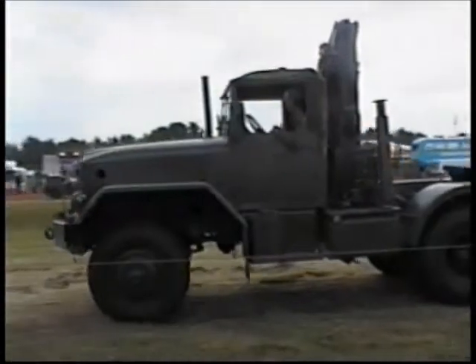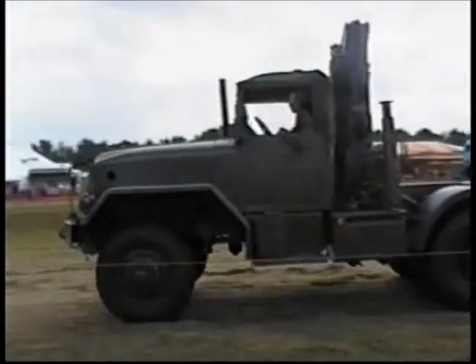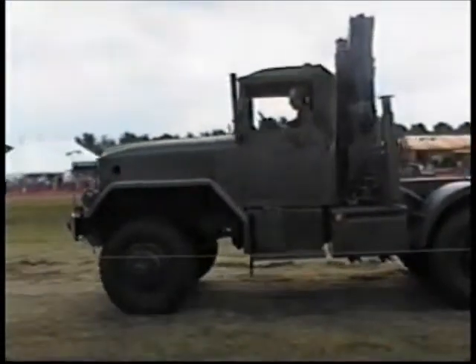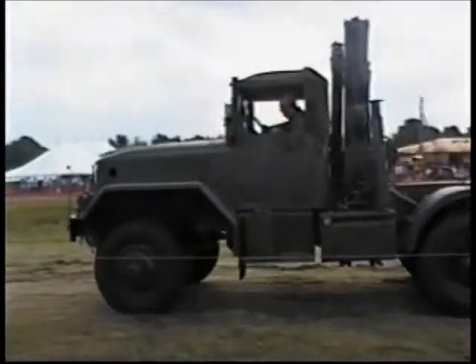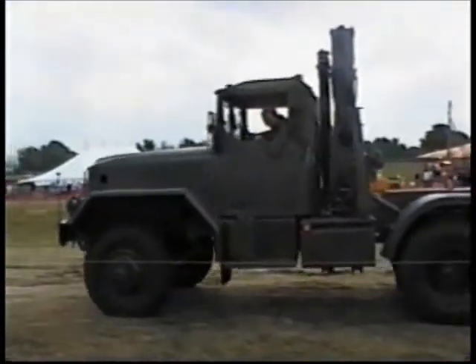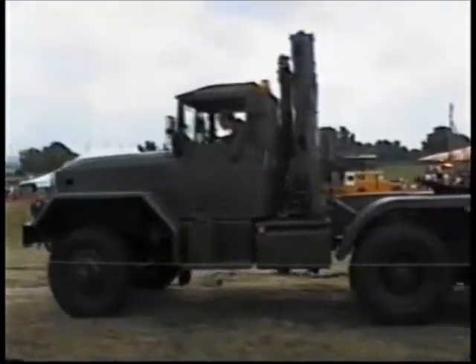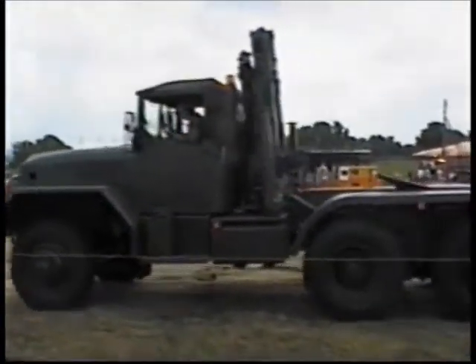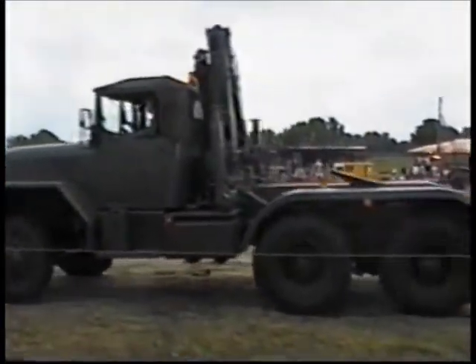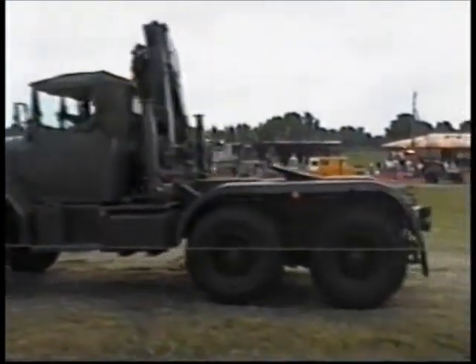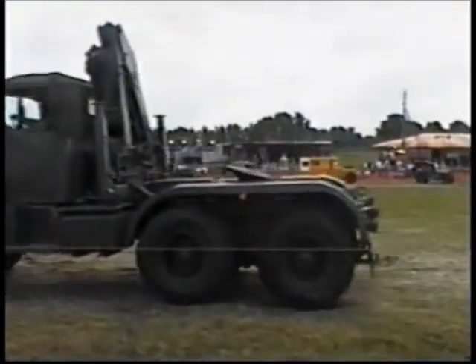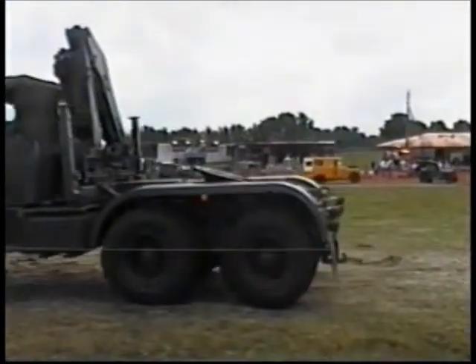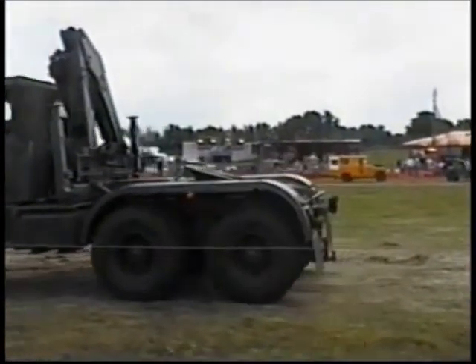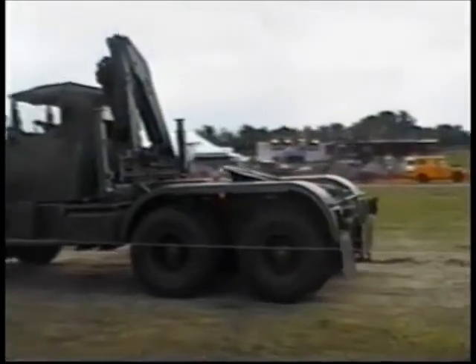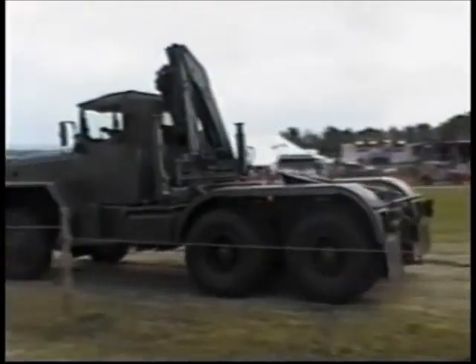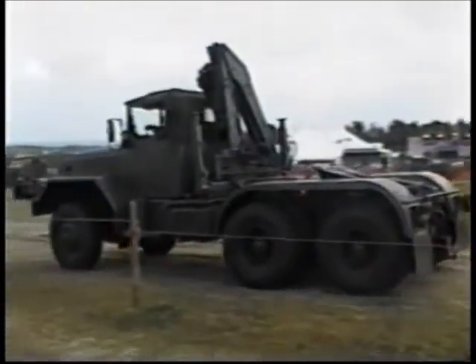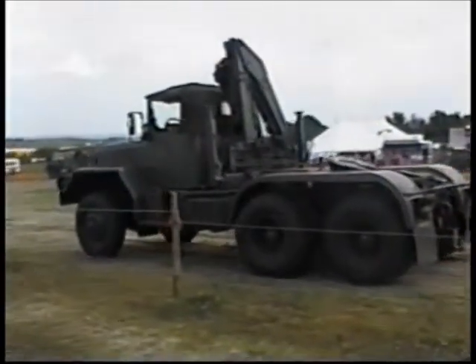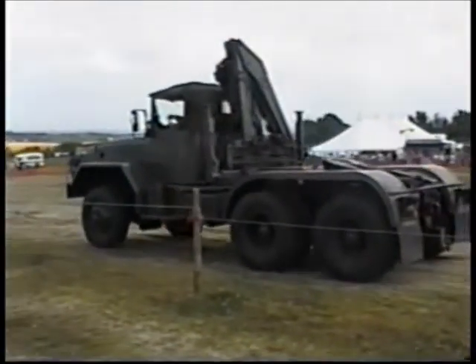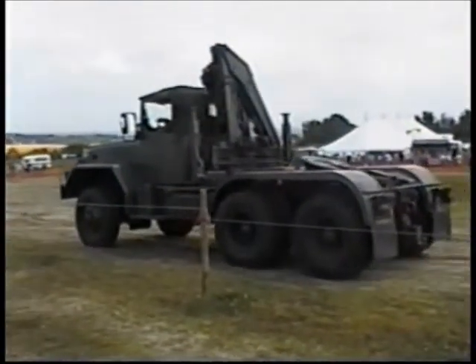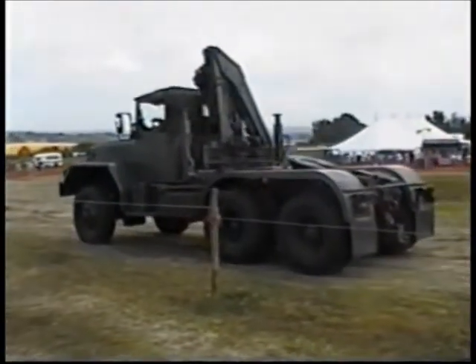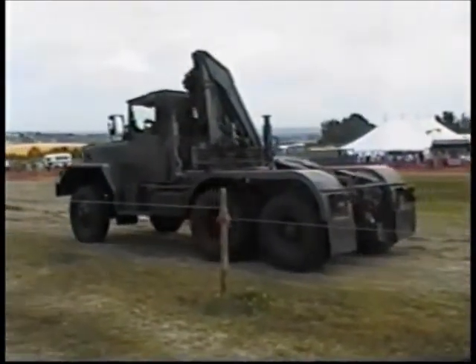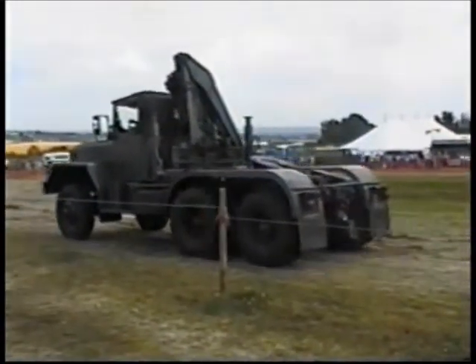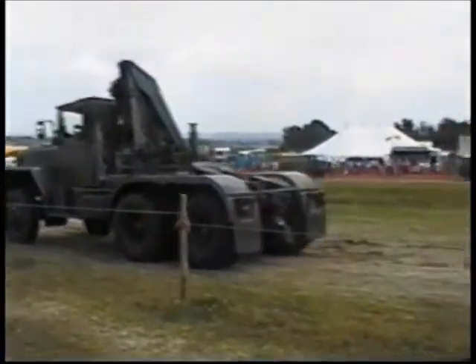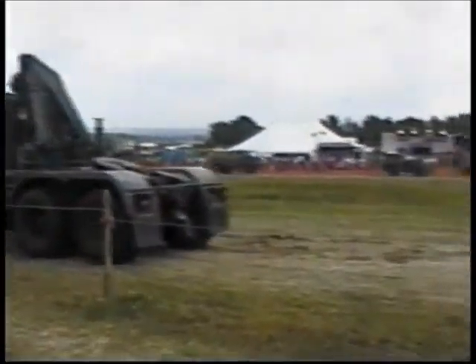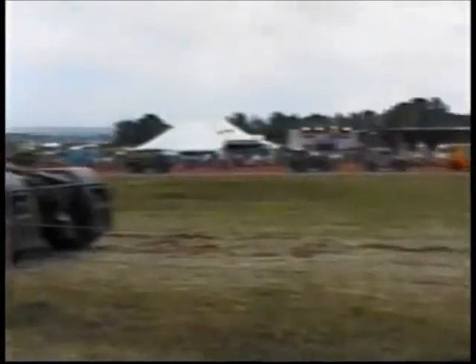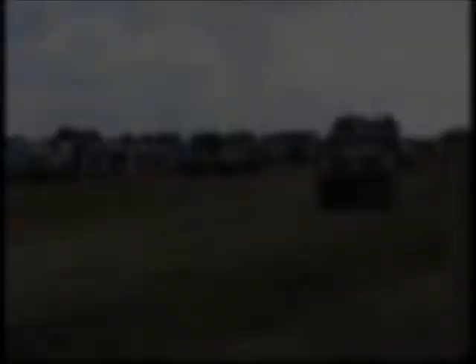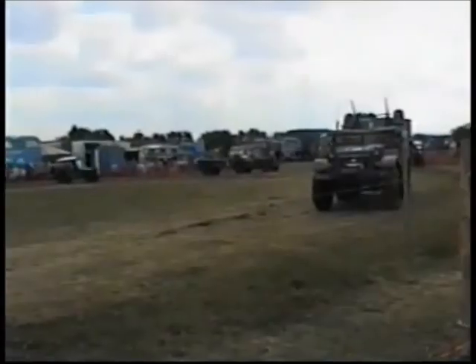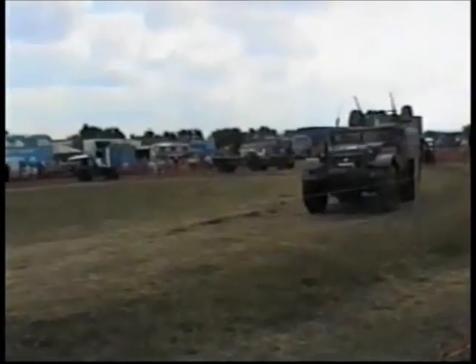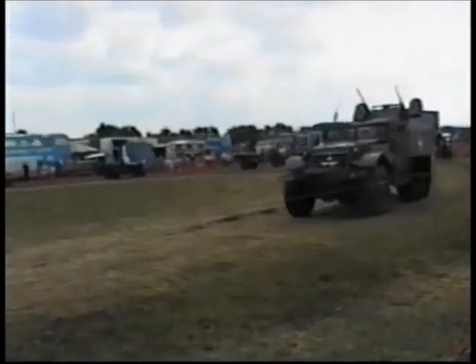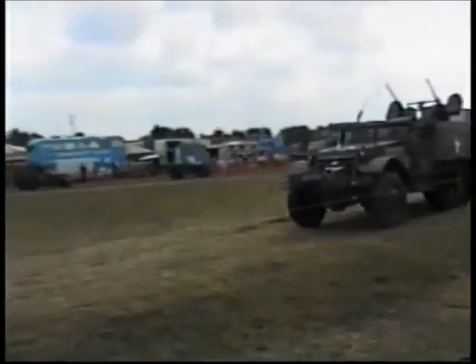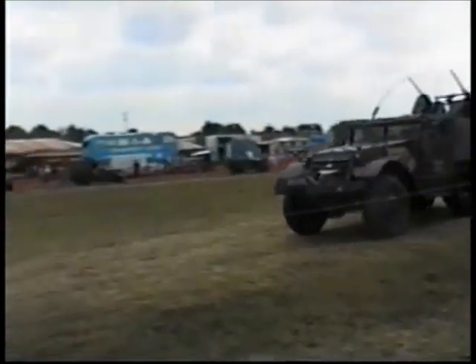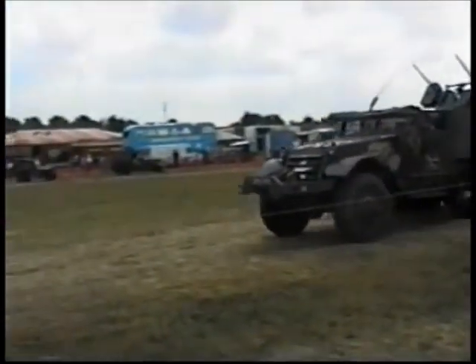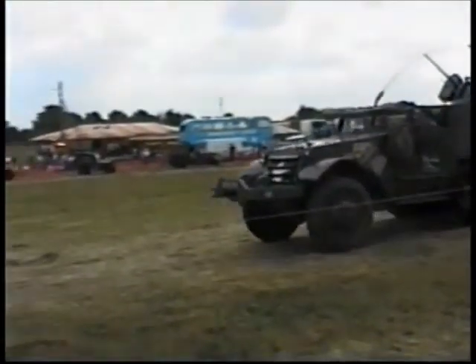Apparently it used to be airlifted in a Galaxy transporter to wherever they felt the need. And so it used to be airlifted. It was used by a great number of forces in the Second World War by all the Allied forces.